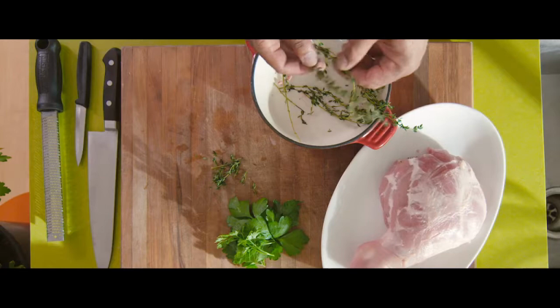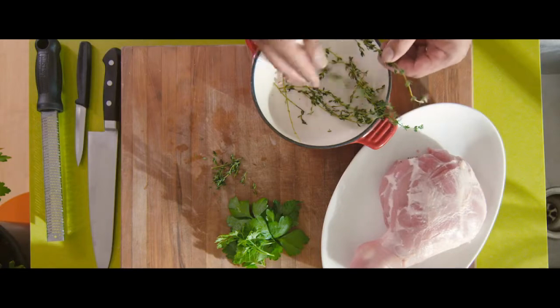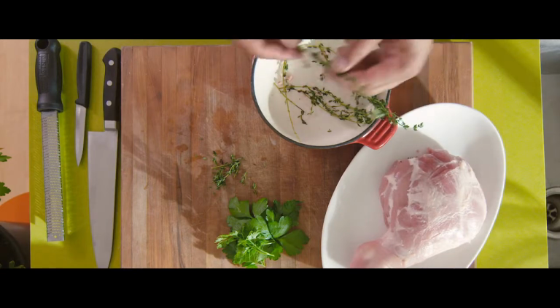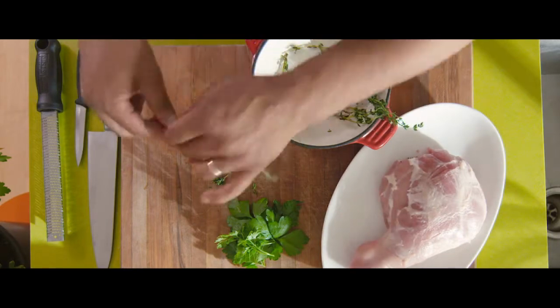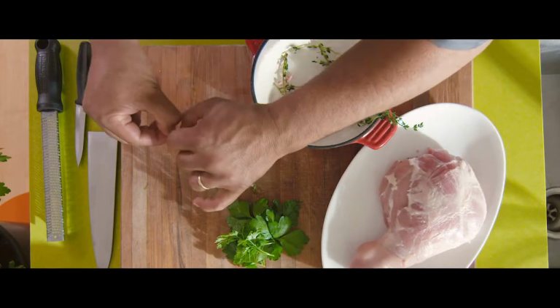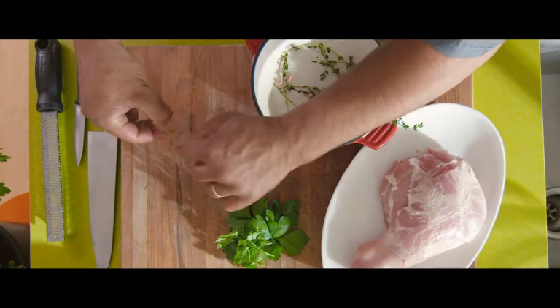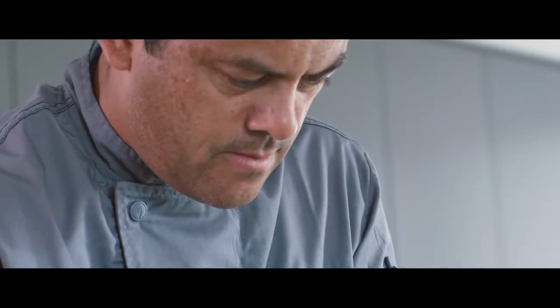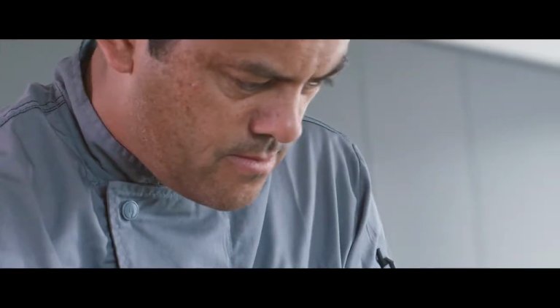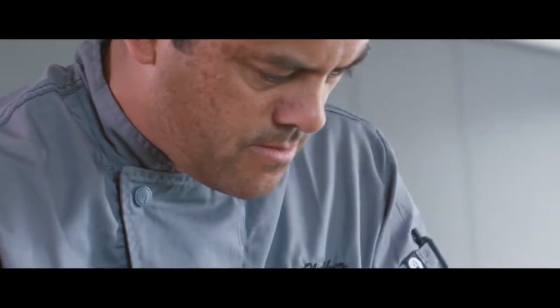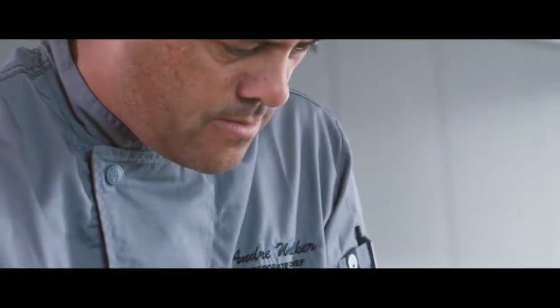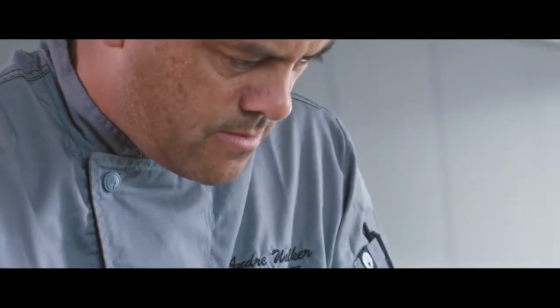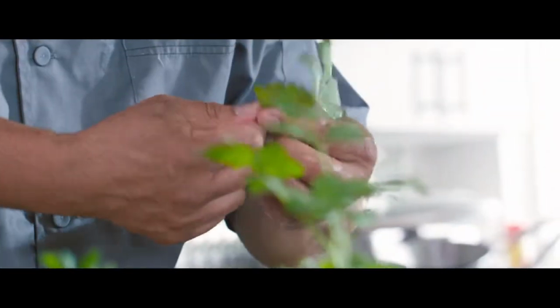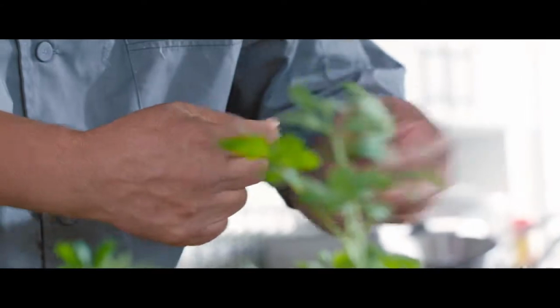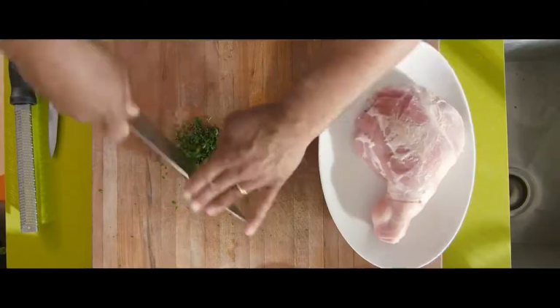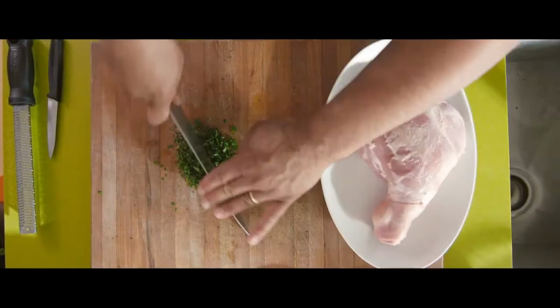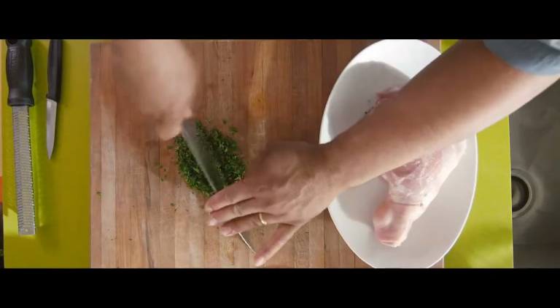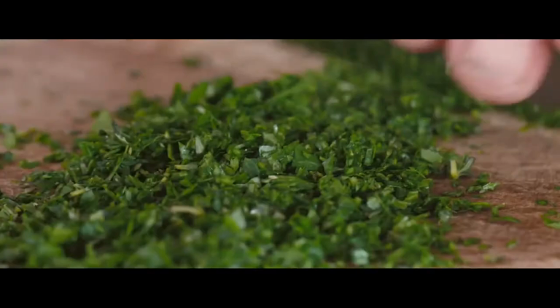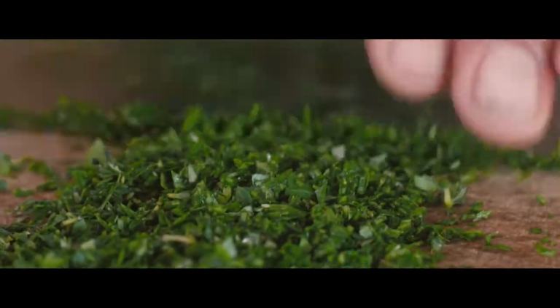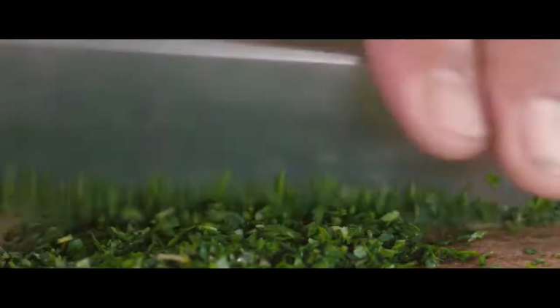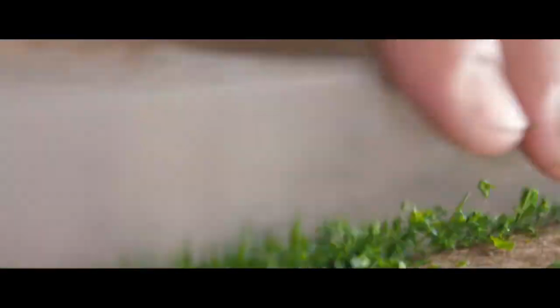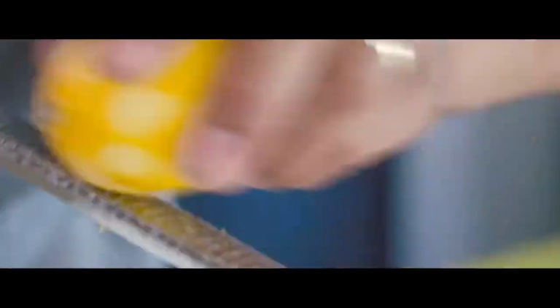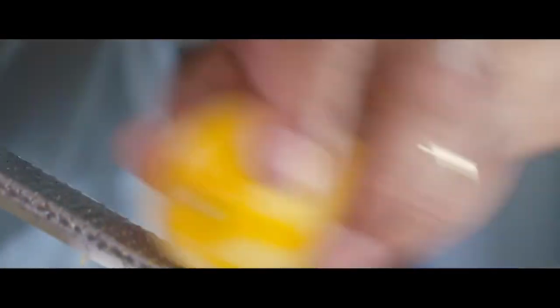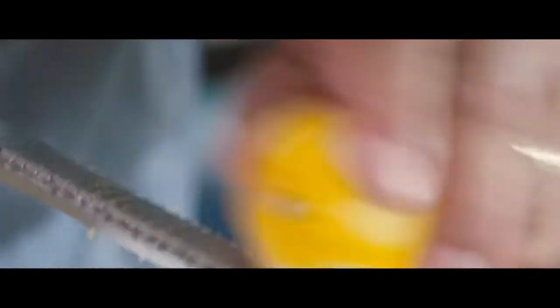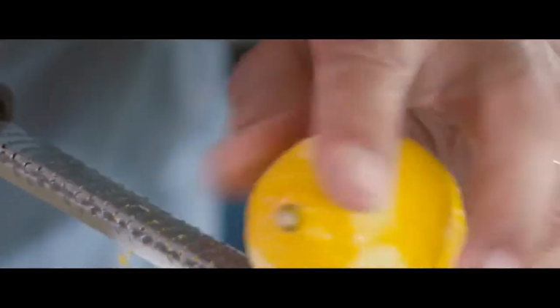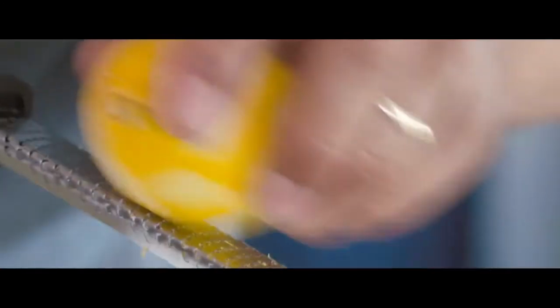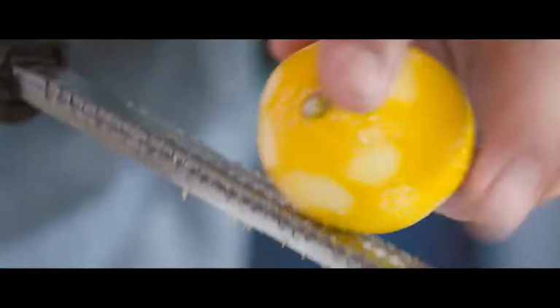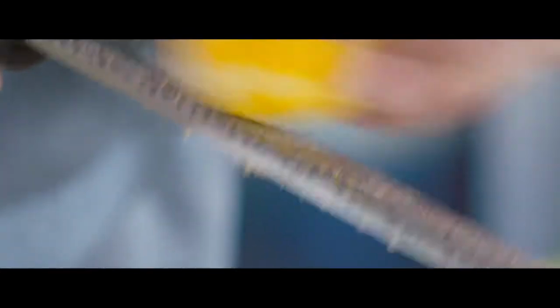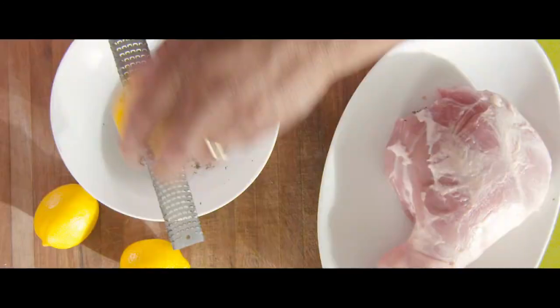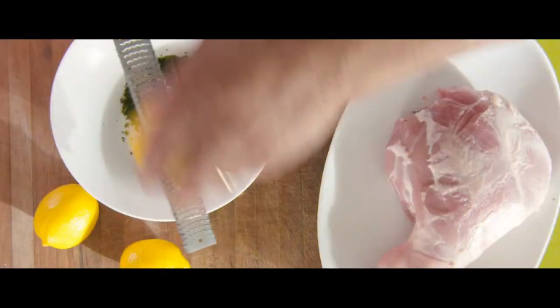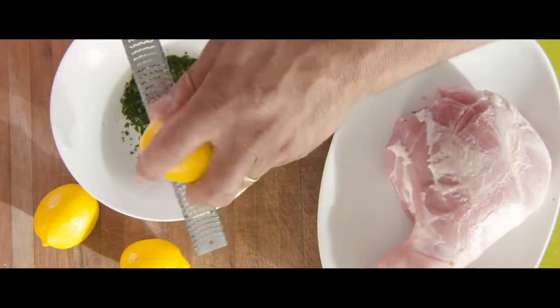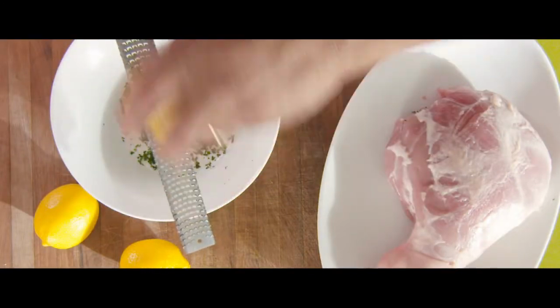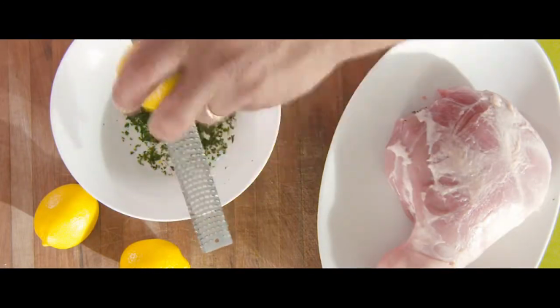First we're going to marinate our meat. We're going to take our fresh thyme, parsley and rosemary and chop them up nice and fine. Then we're going to take our microplane, which is a fine grater, and we're going to grate our lemons.